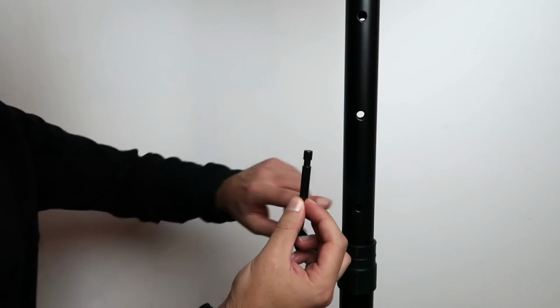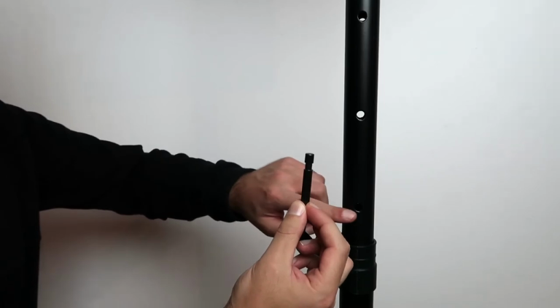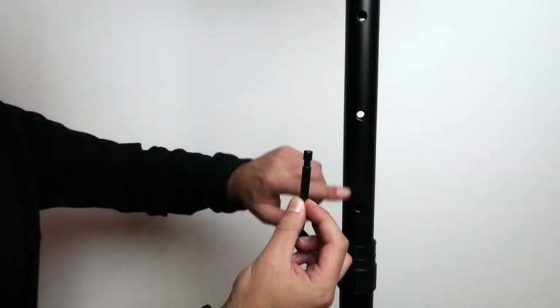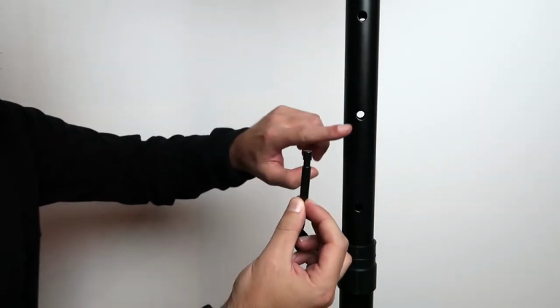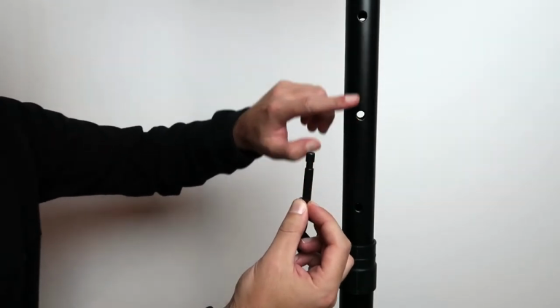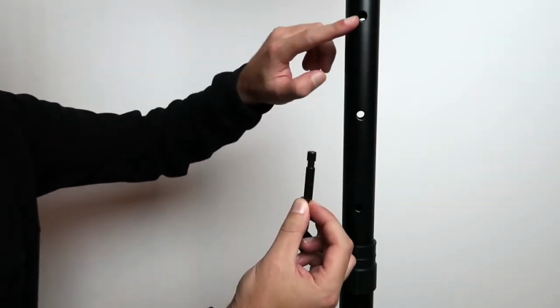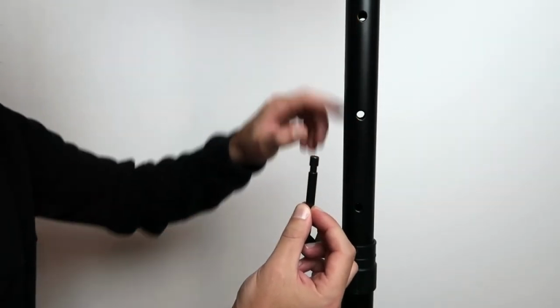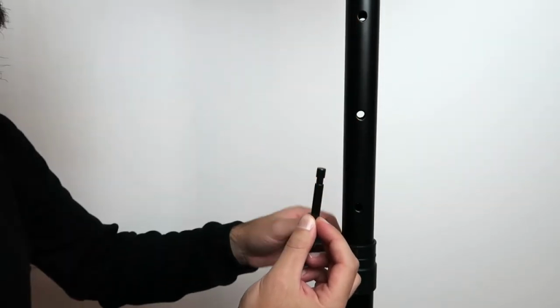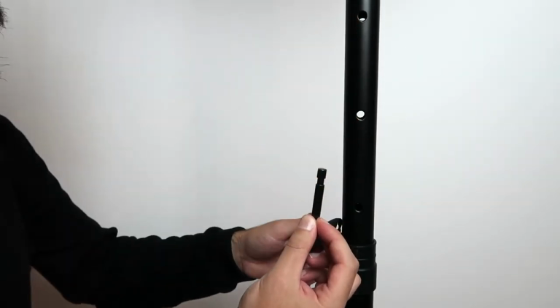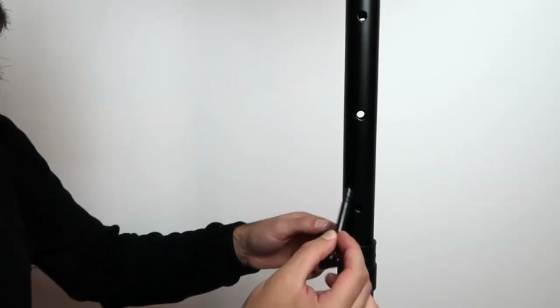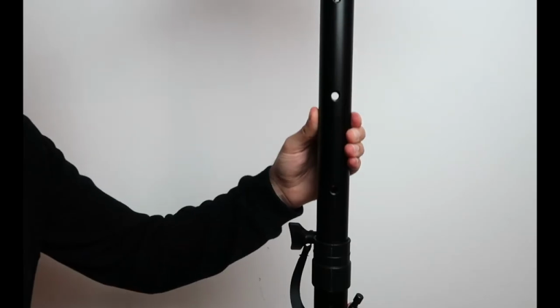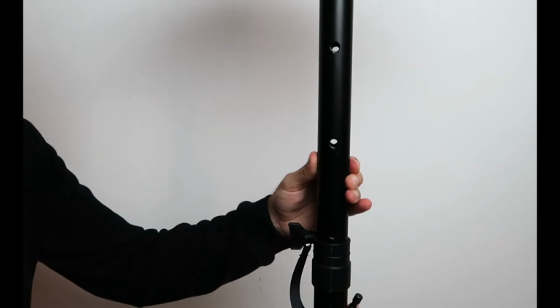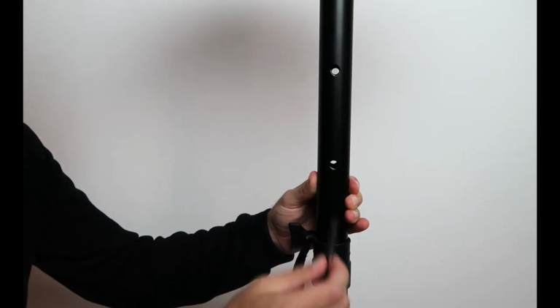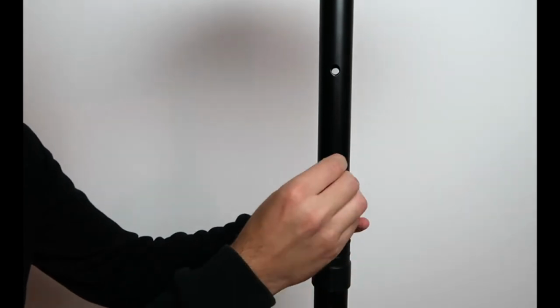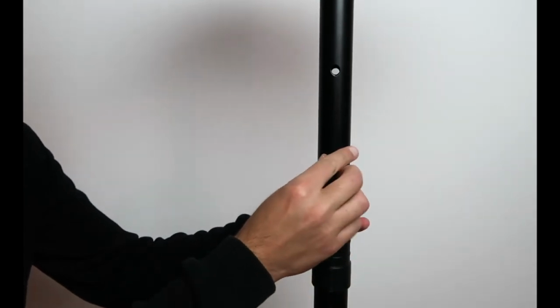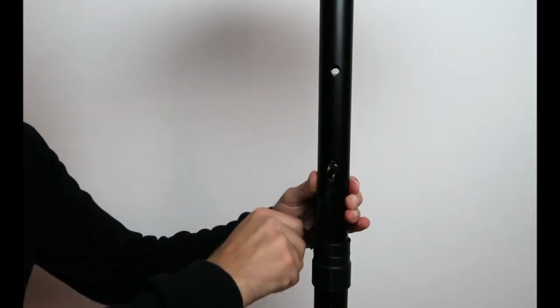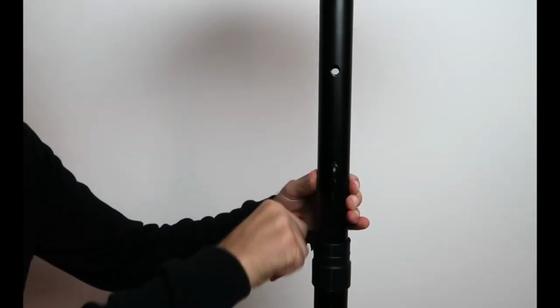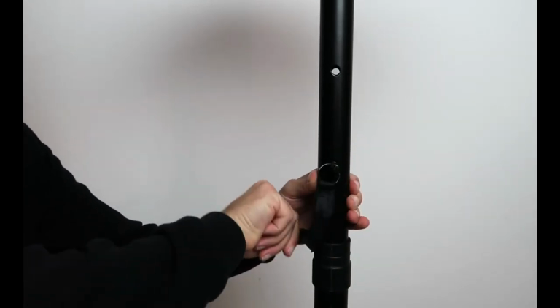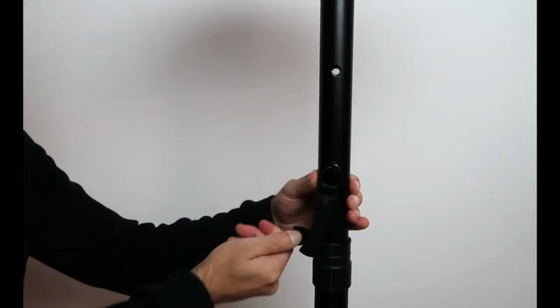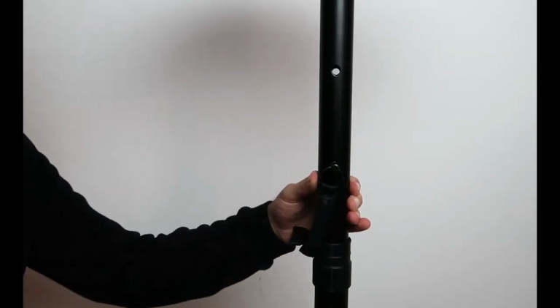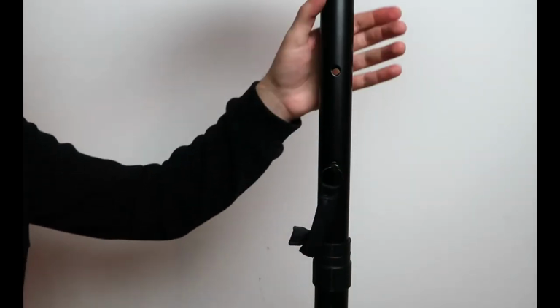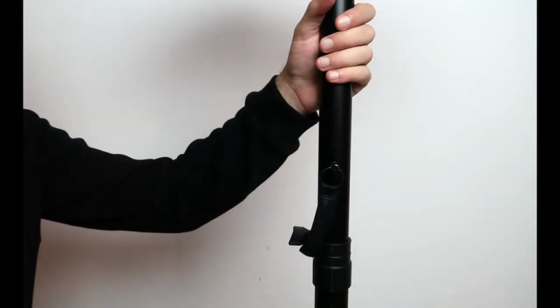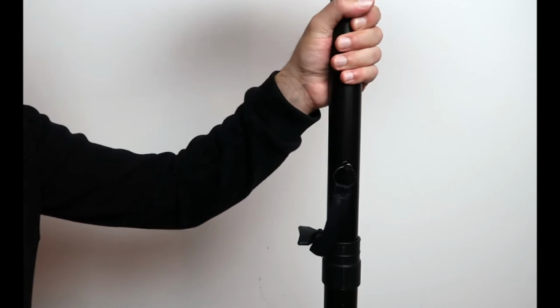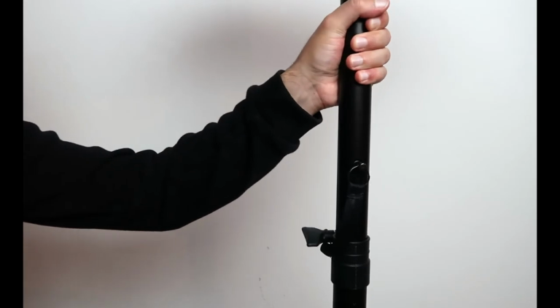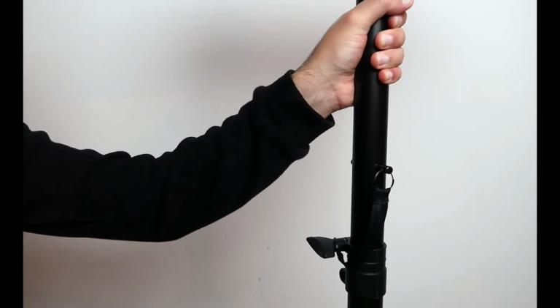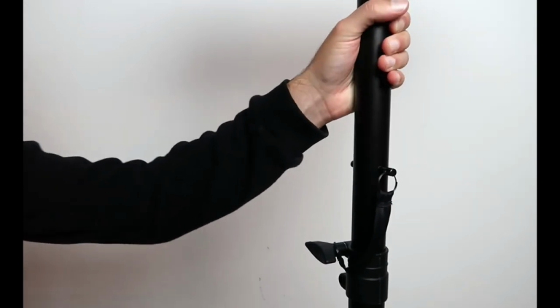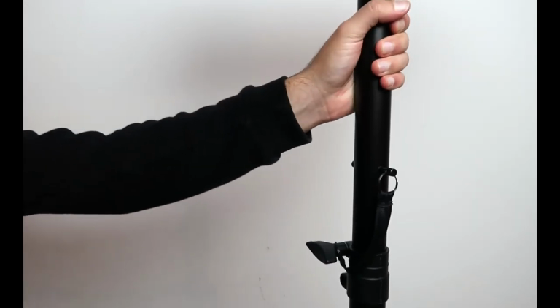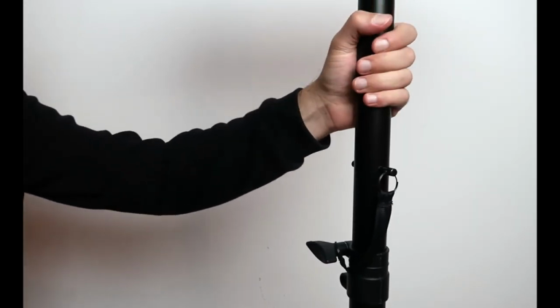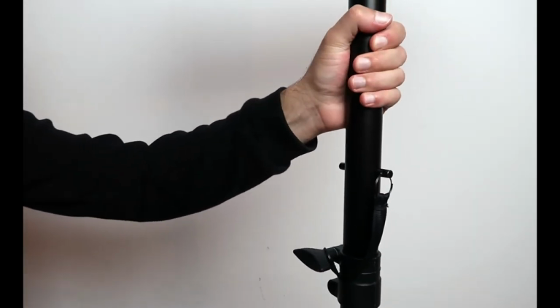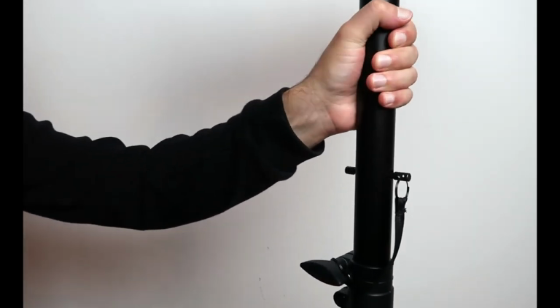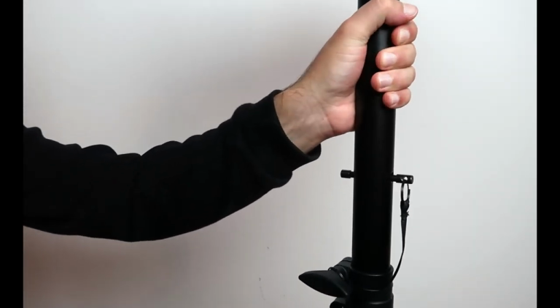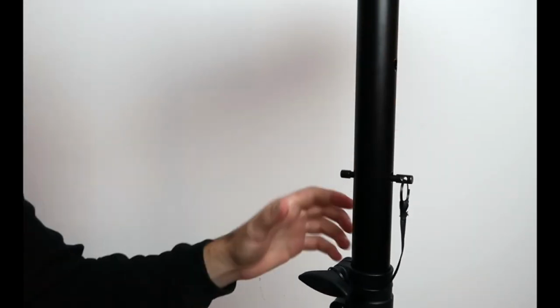Both stands have a safety pin that goes into one of these holes. The safety pin is there to prevent the tube from sliding down in case you forget to lock the knob. So always put the safety pin into one of these holes before you lock the knob.